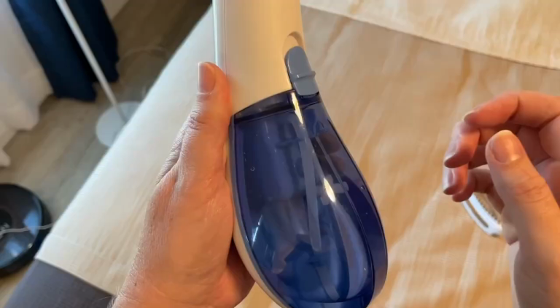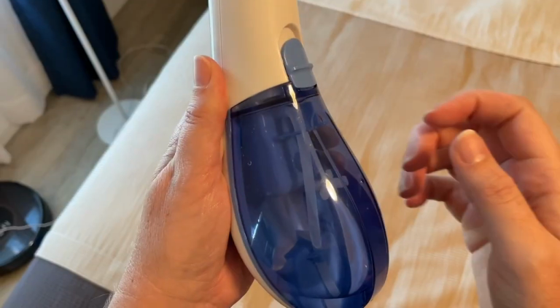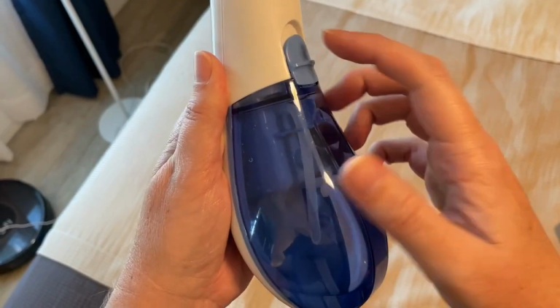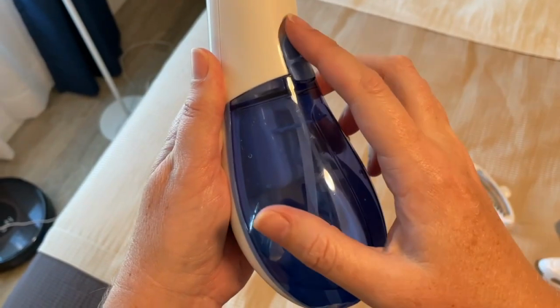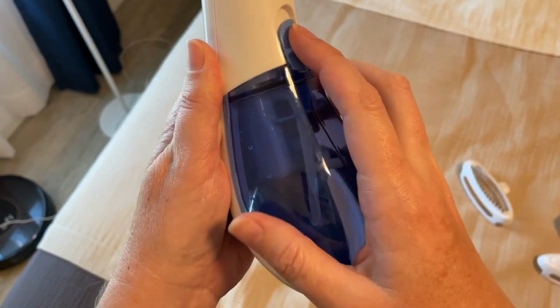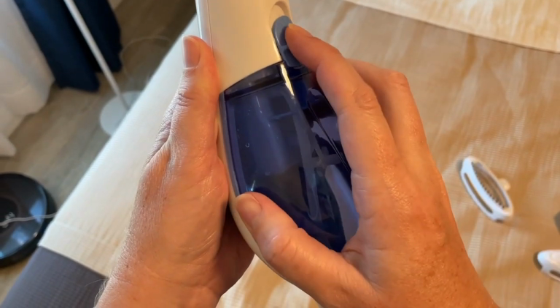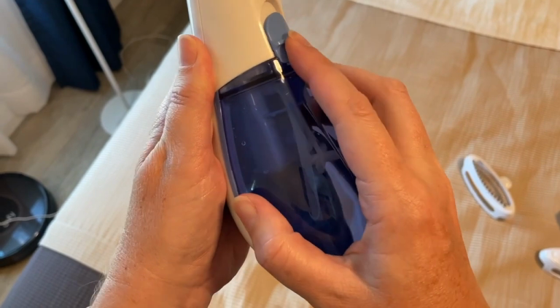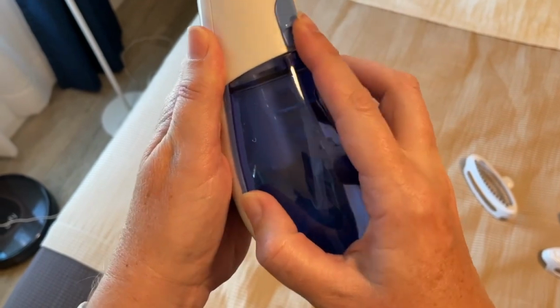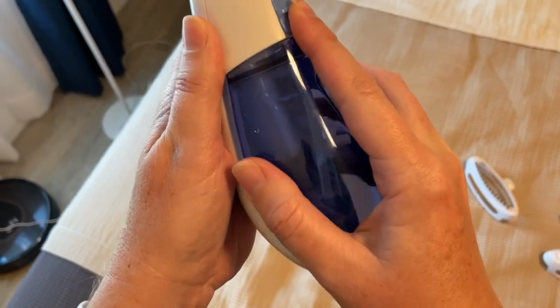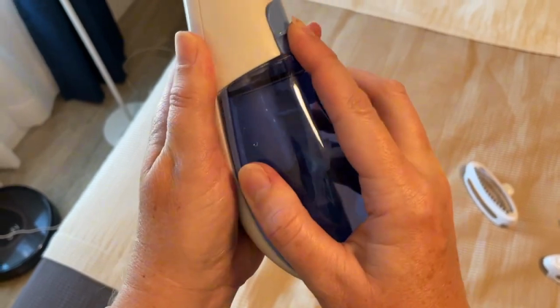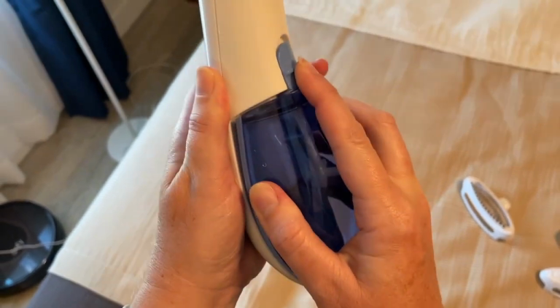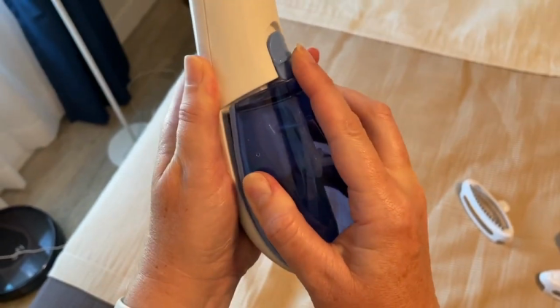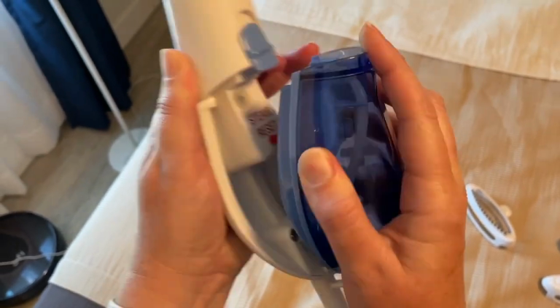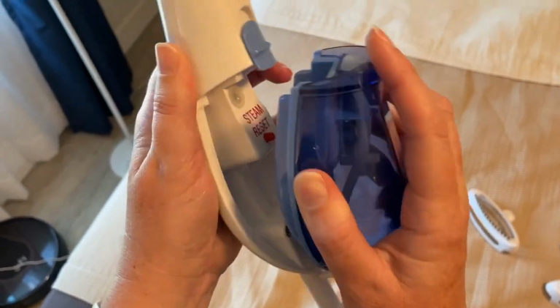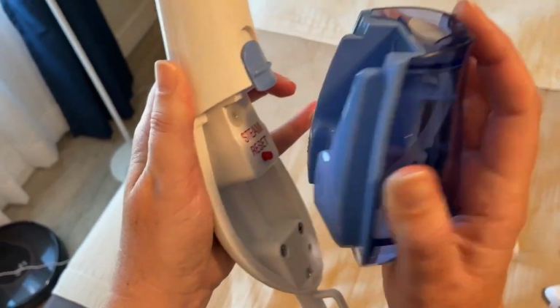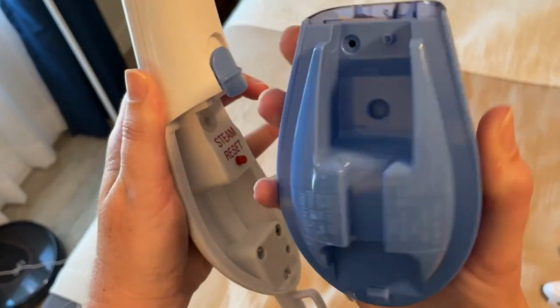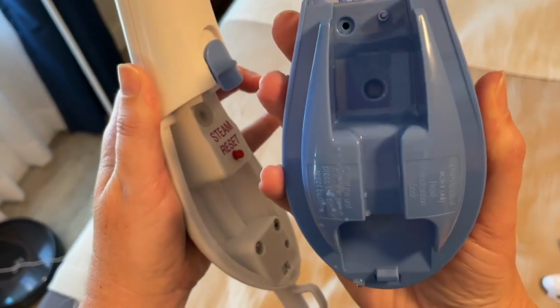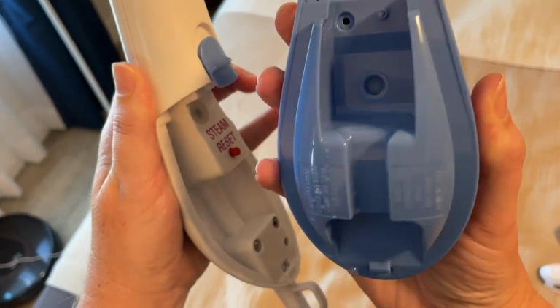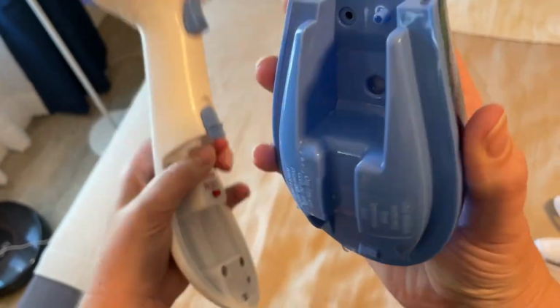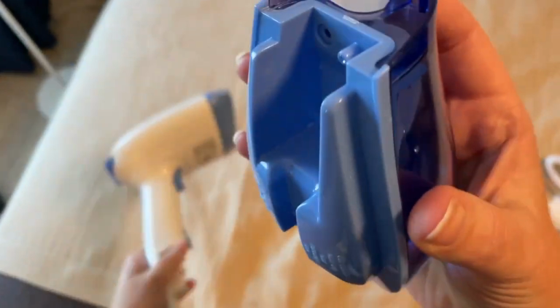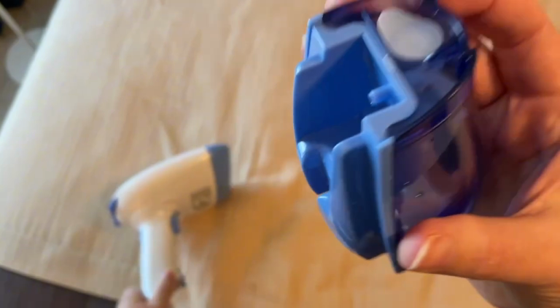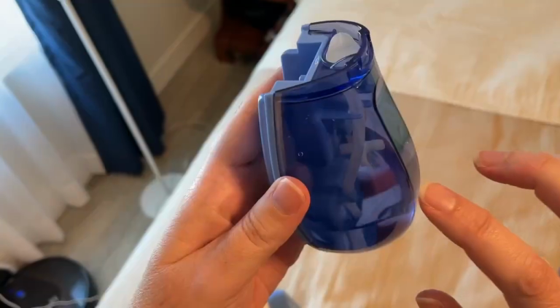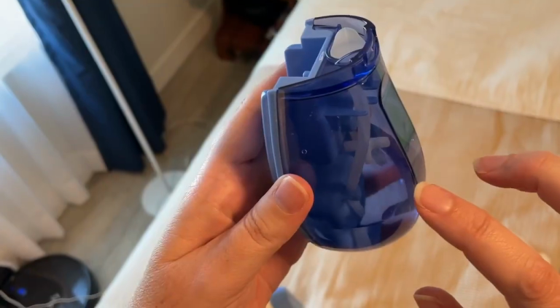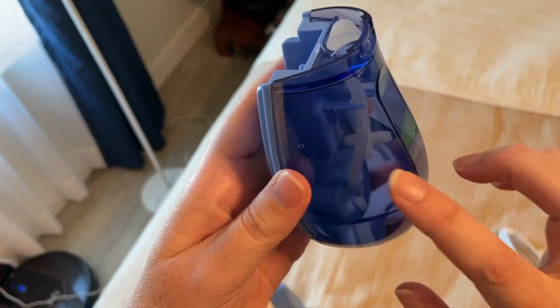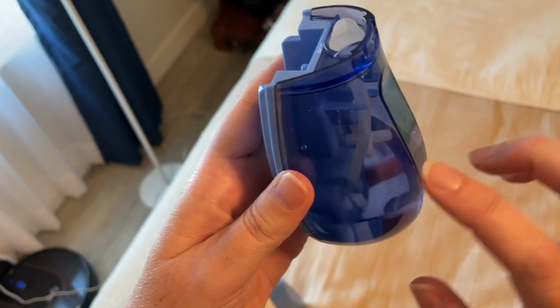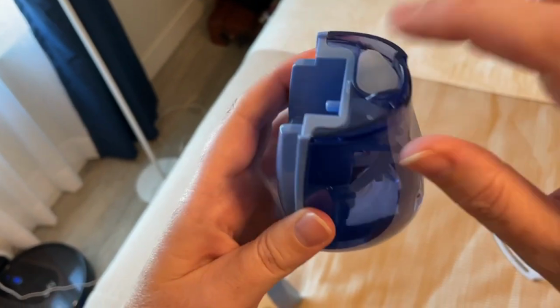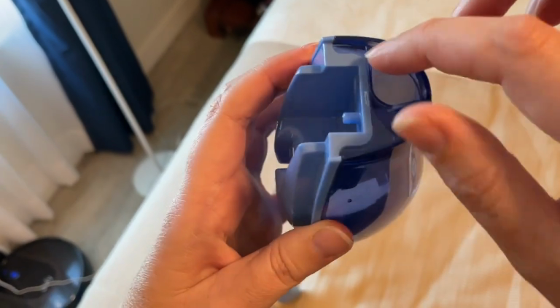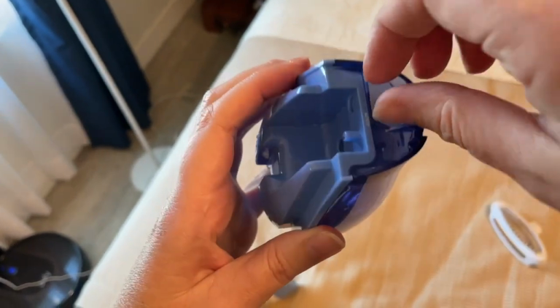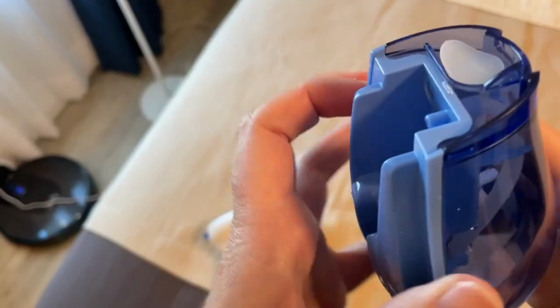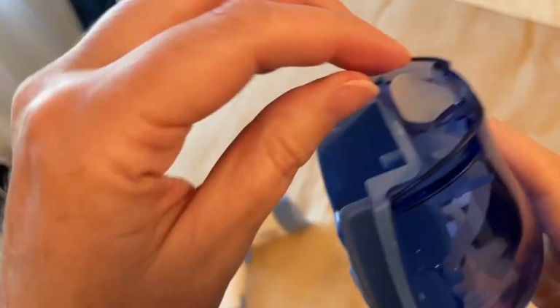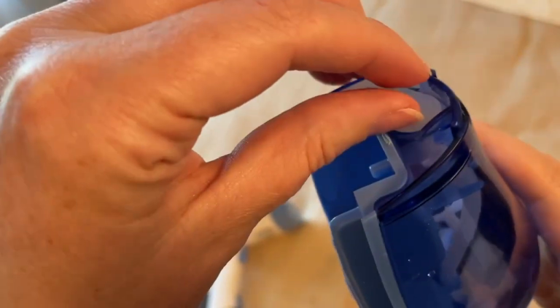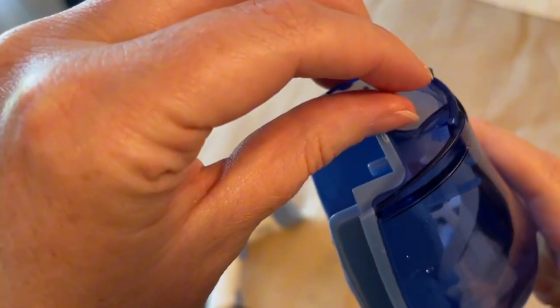First, you need to fill the steamer with water. You unlatch this piece, so this comes off. The water needs to go in here. Fill it with distilled water.